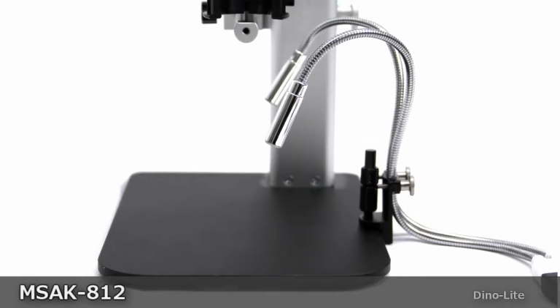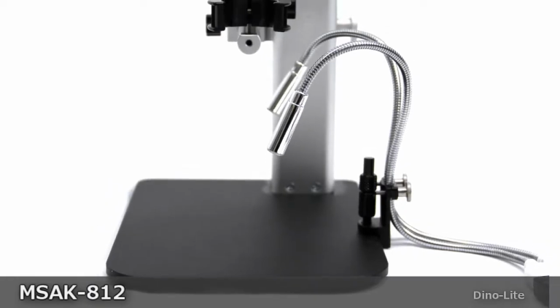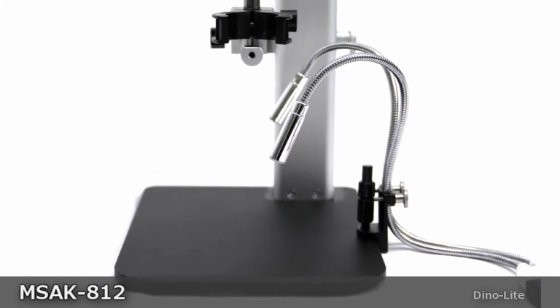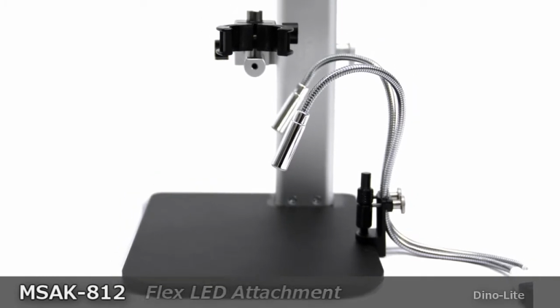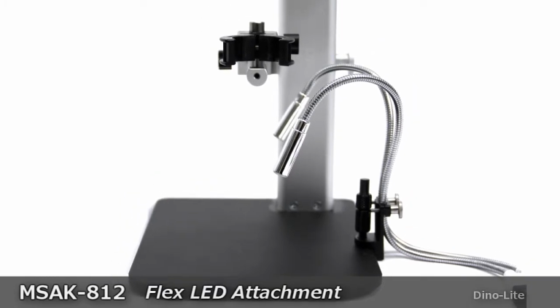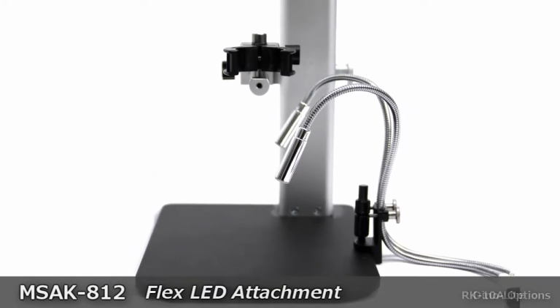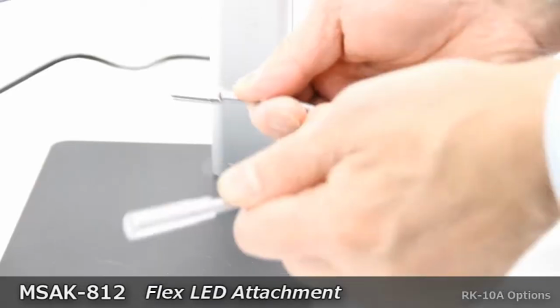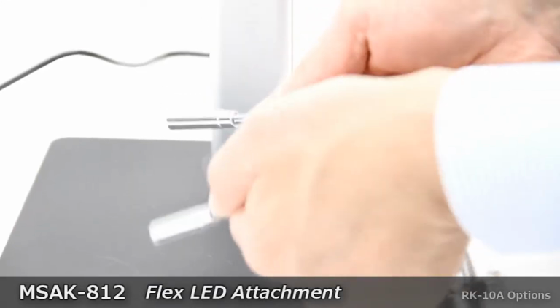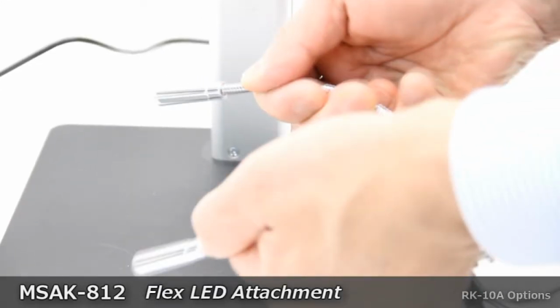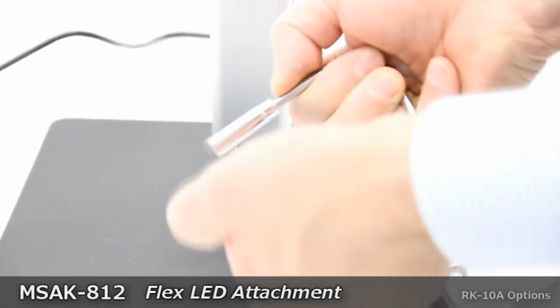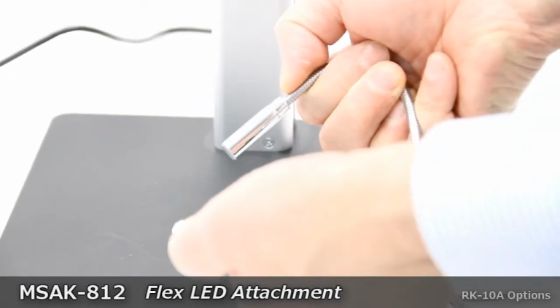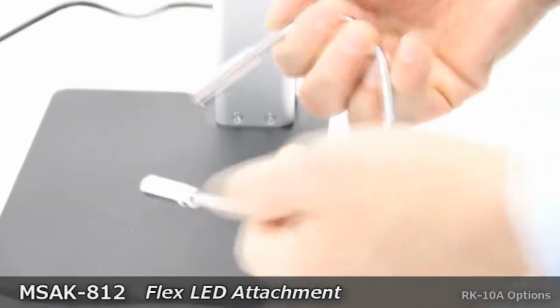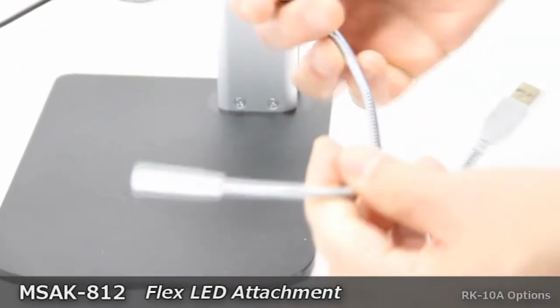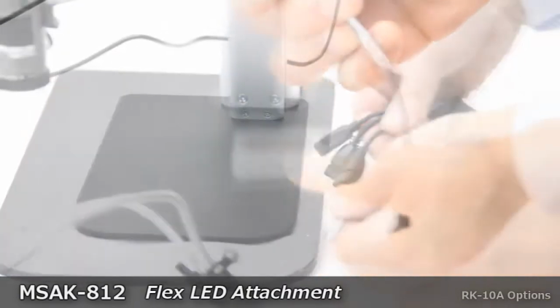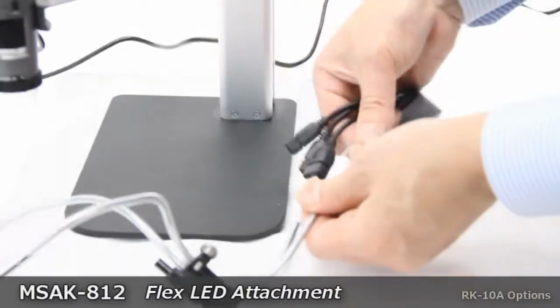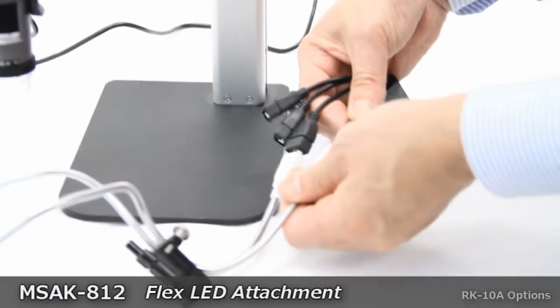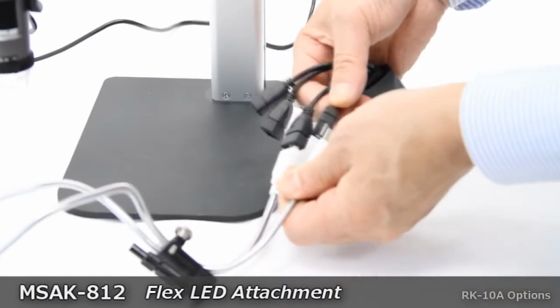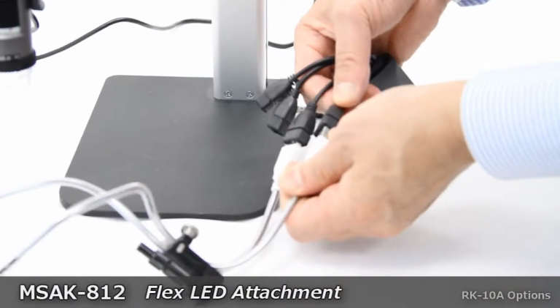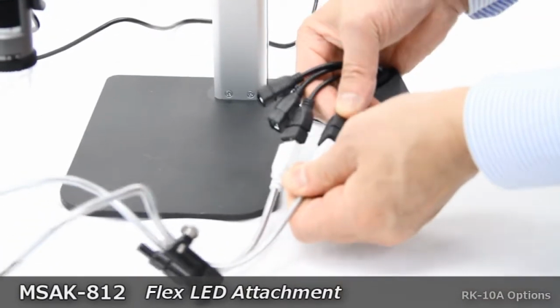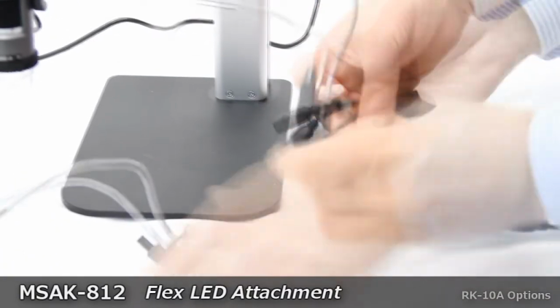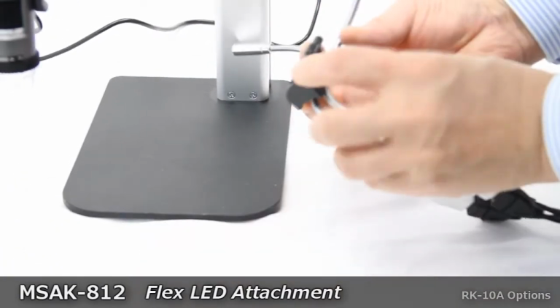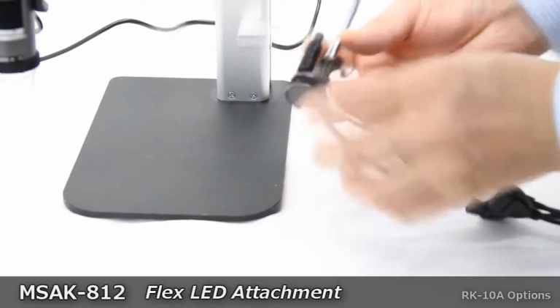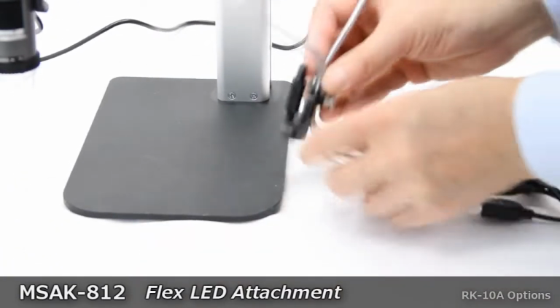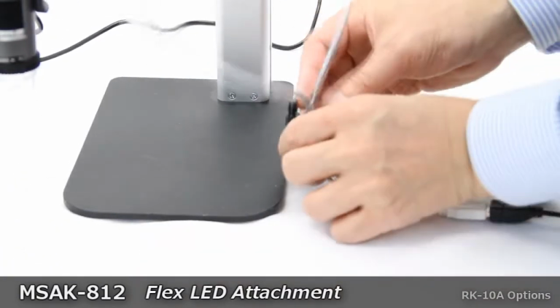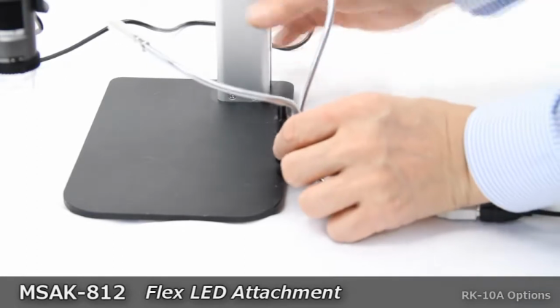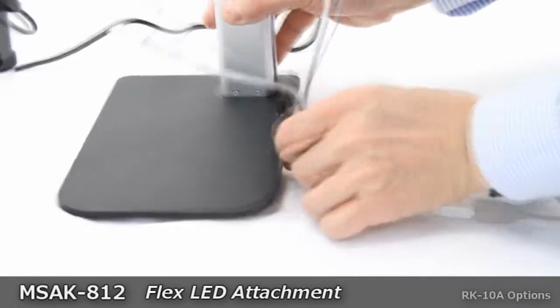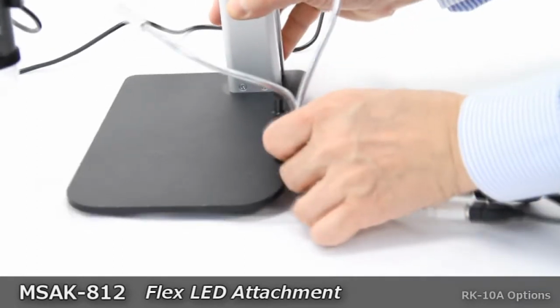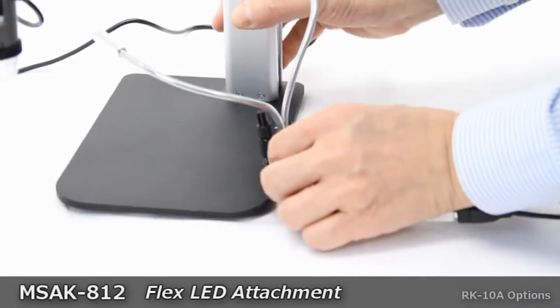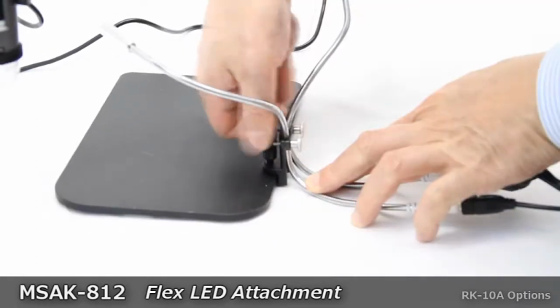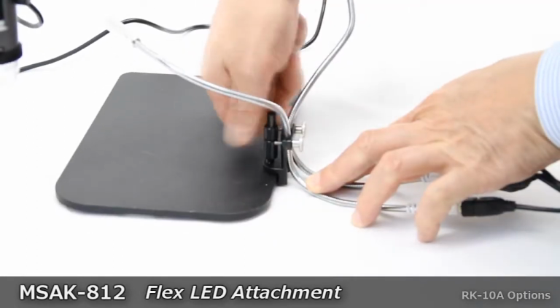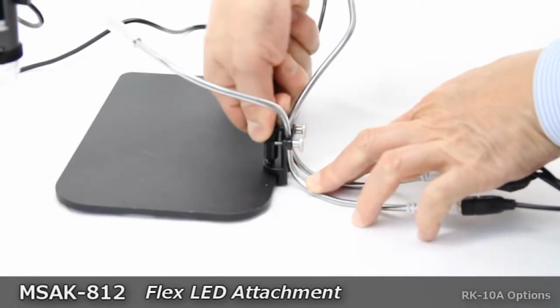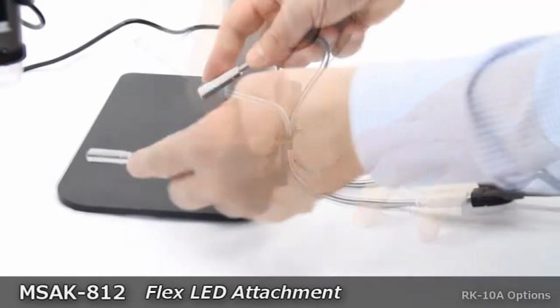The MS-AK812 is an attachment accessory which includes two flexible USB LED lights to help provide additional lighting for the DinoLite microscope camera. The MS-AK812 fits onto the base of the RK-10A and is secured by a top screw.